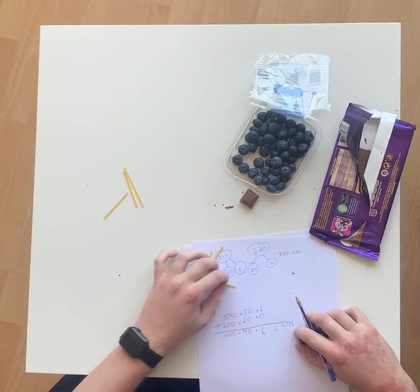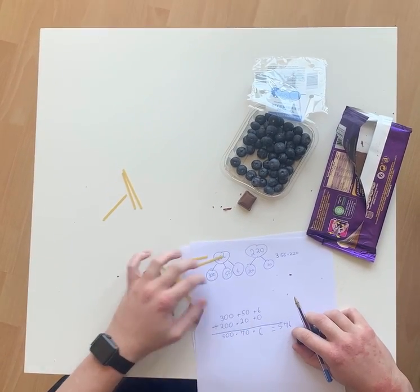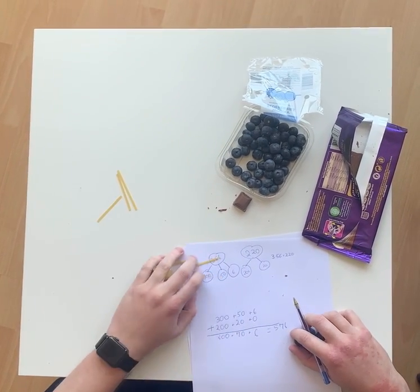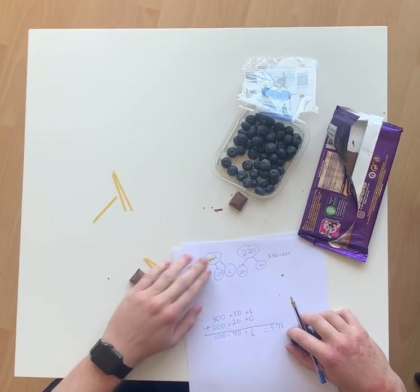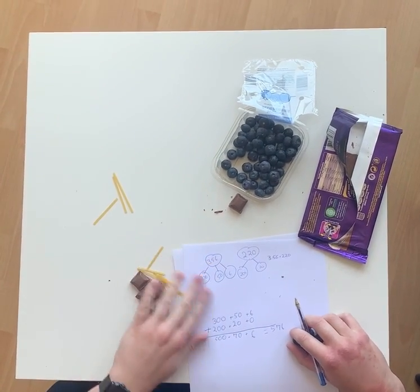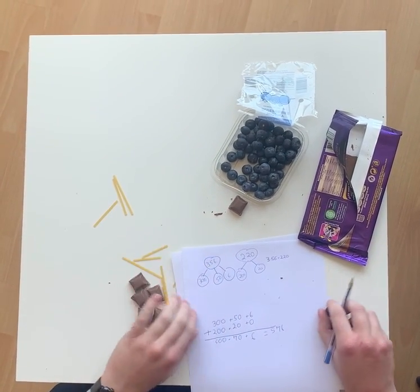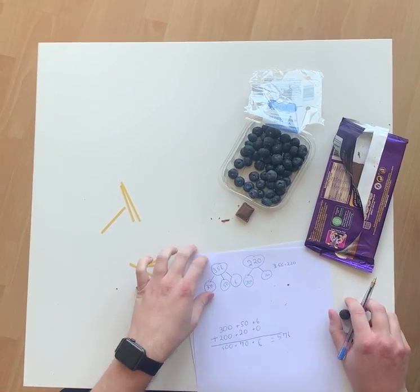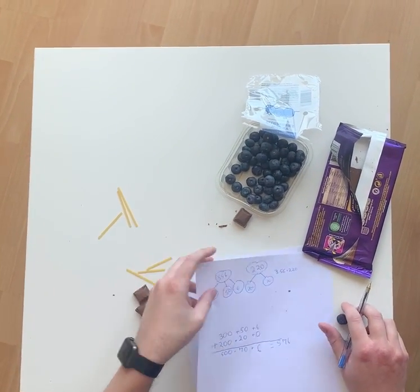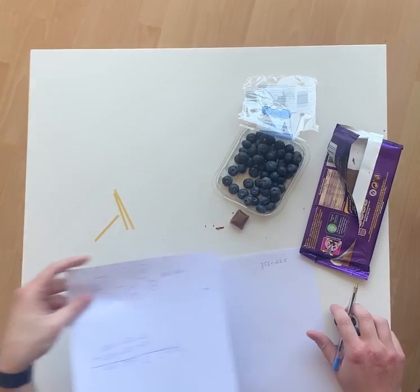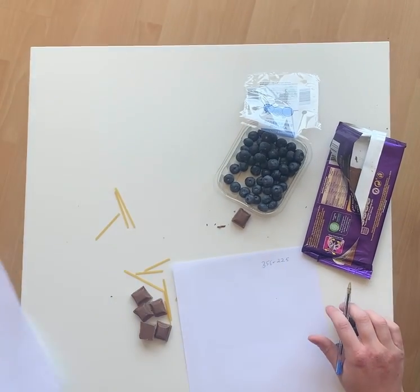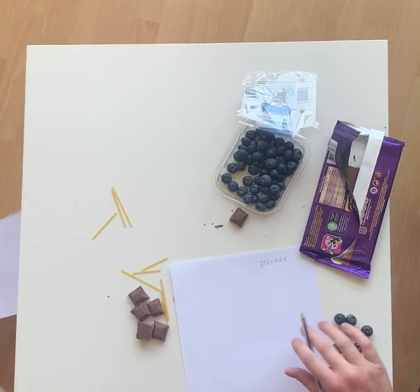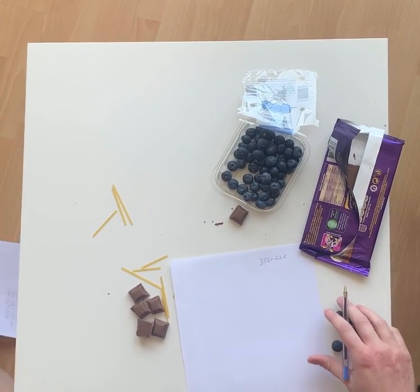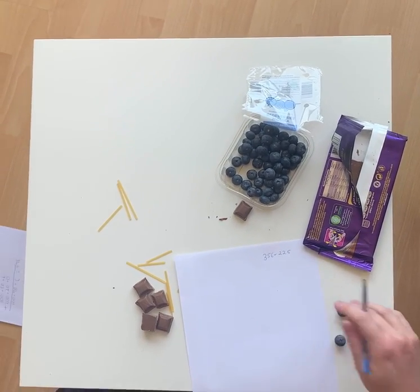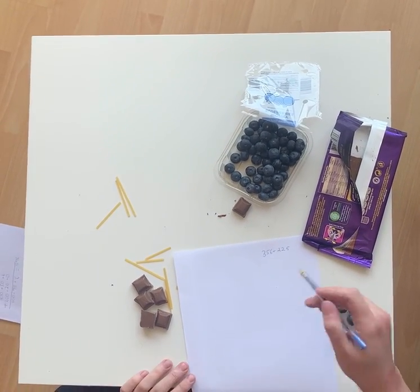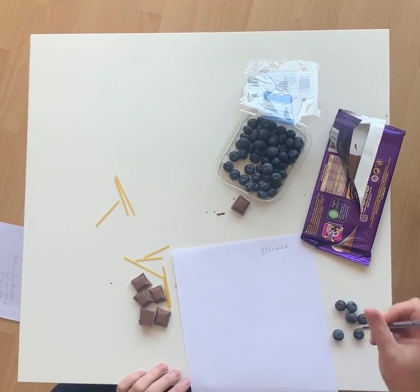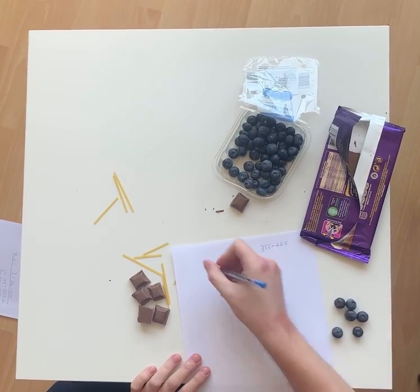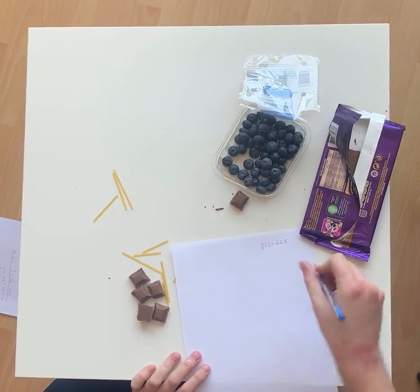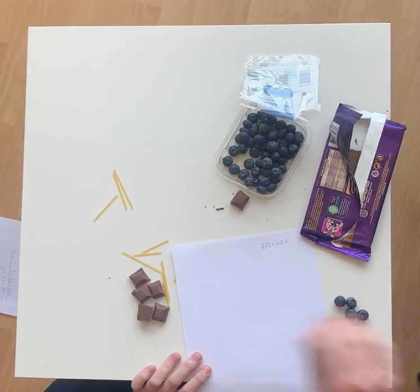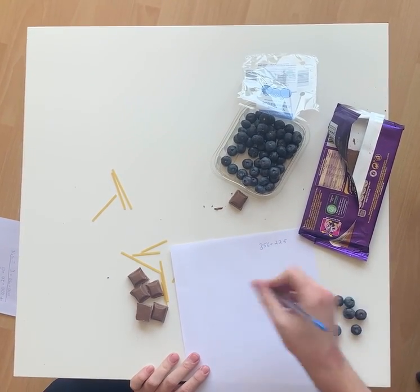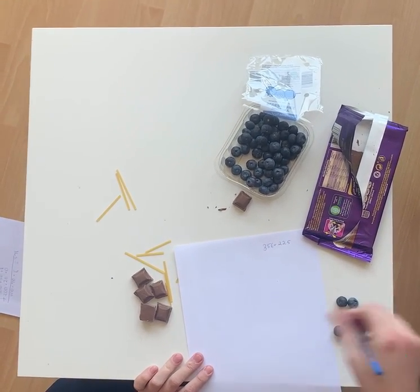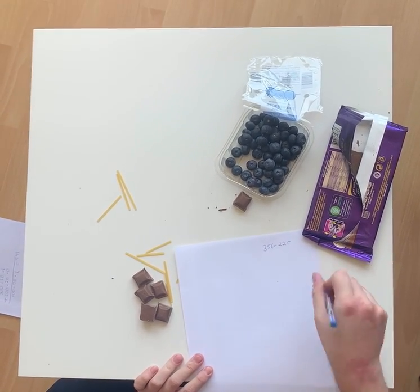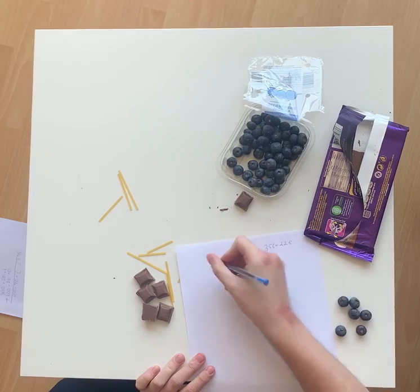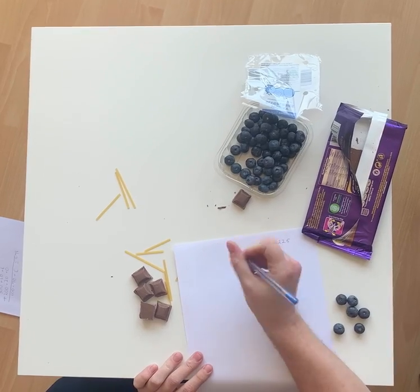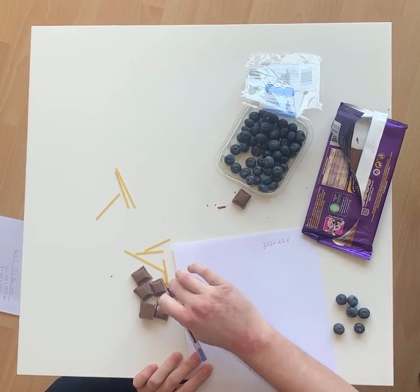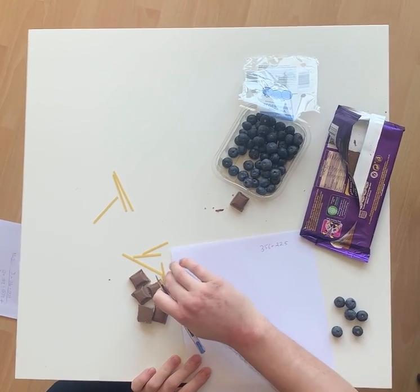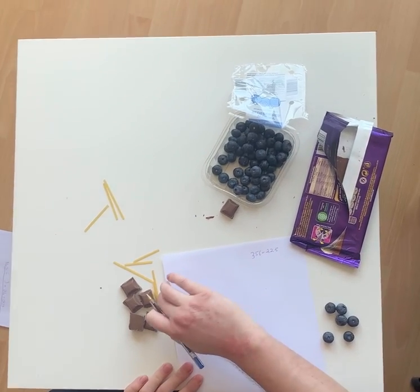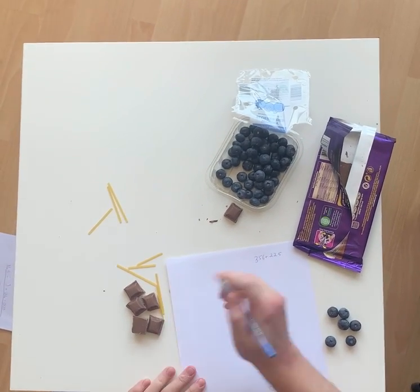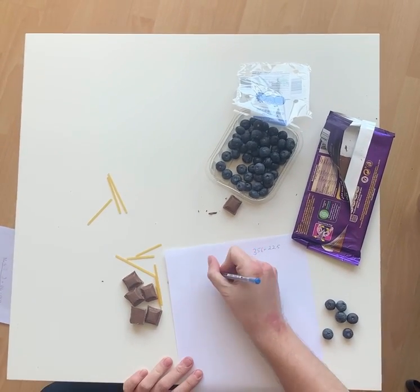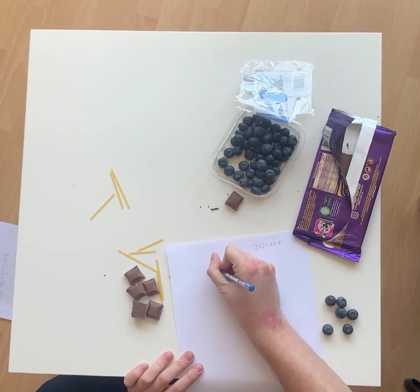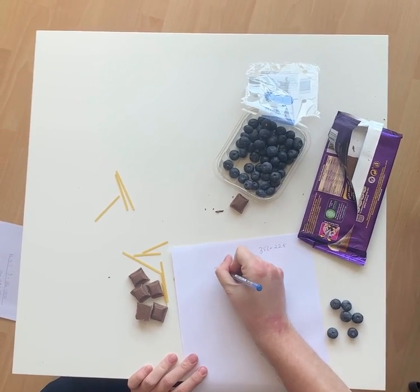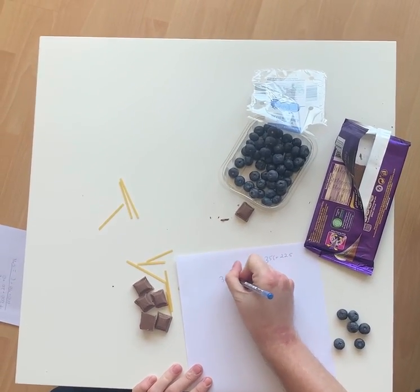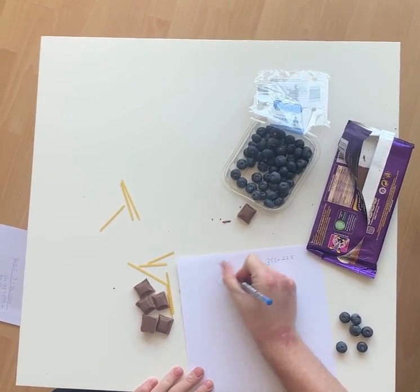Just to make sure you're okay with it, in case there's any exchanging, I'm going to do this one — it's slightly different. So, 356 plus 225. I'm not going to use Dienes this time — you should be okay with that. If you need to, obviously just use them. So, 3, 5, 6.